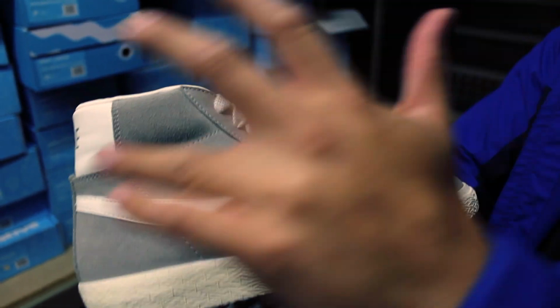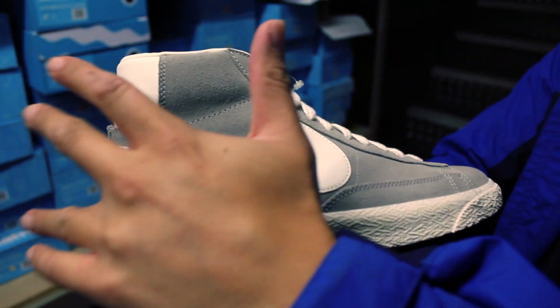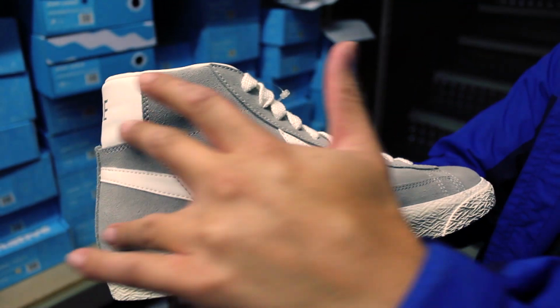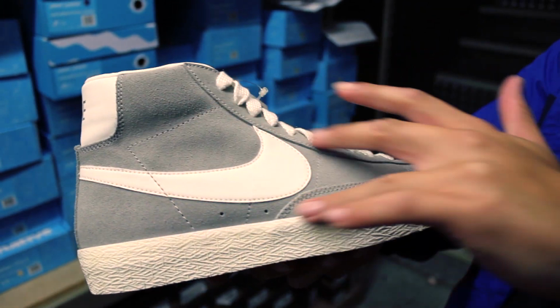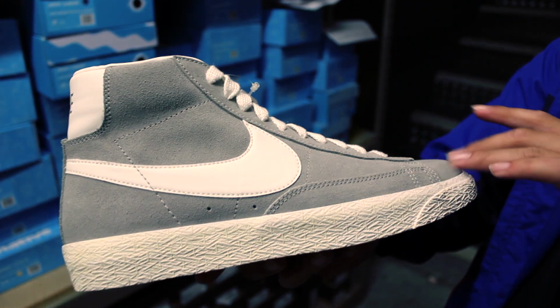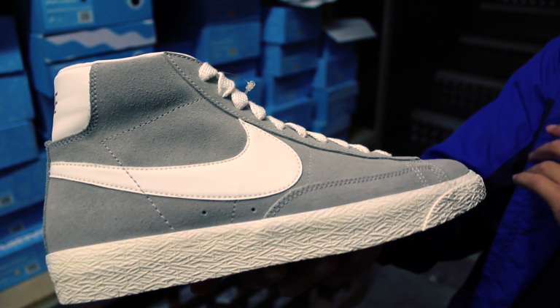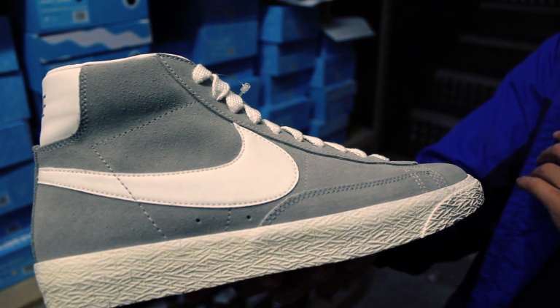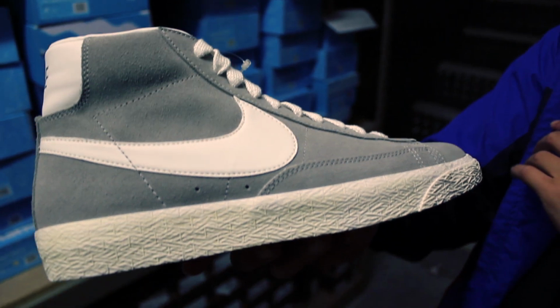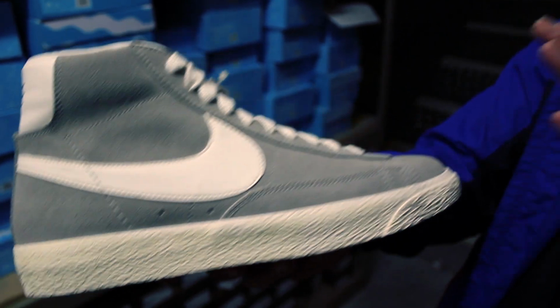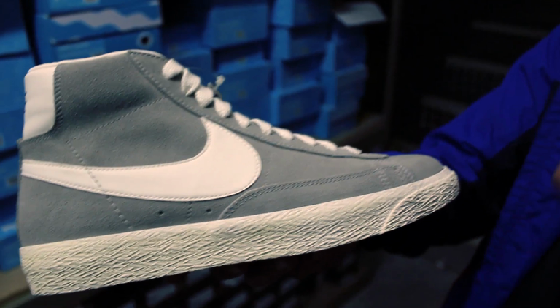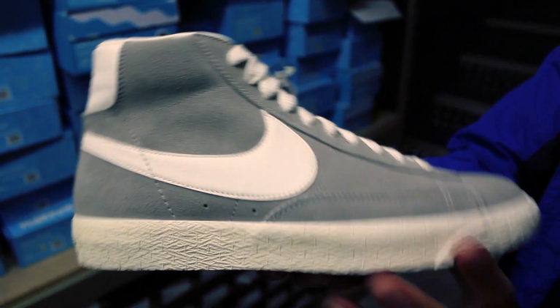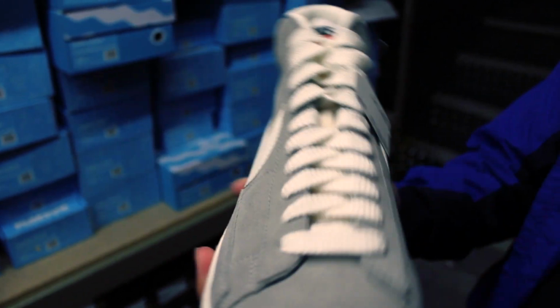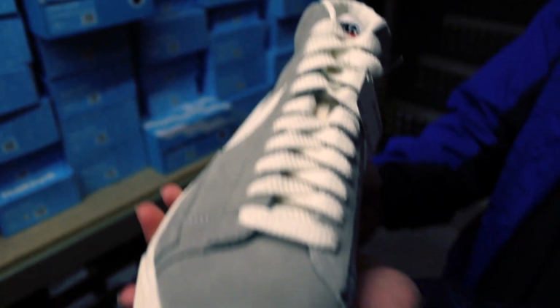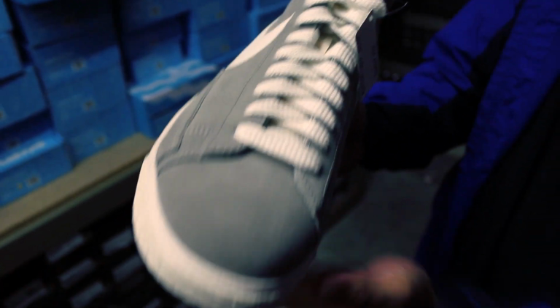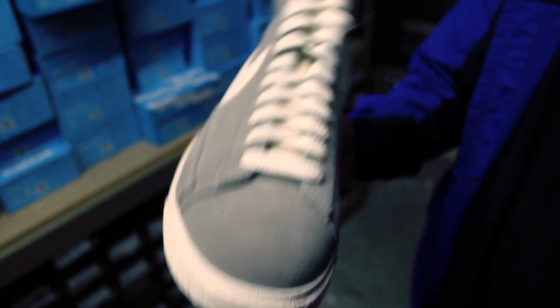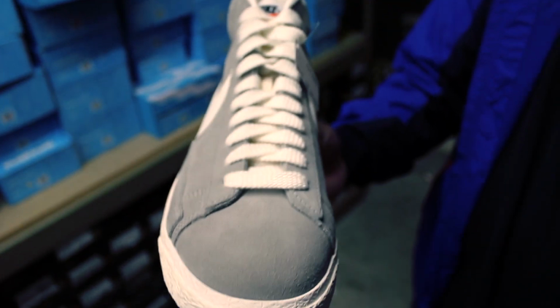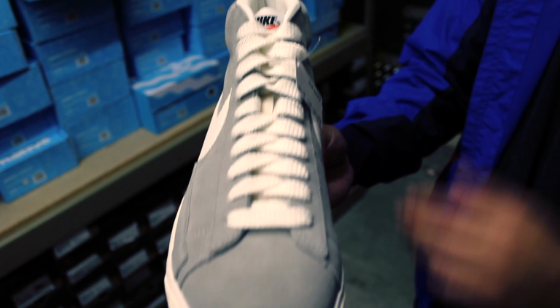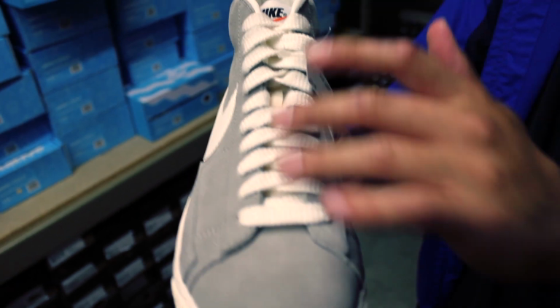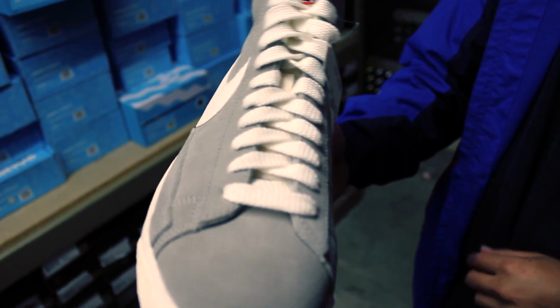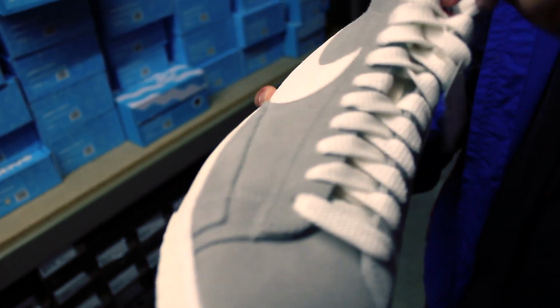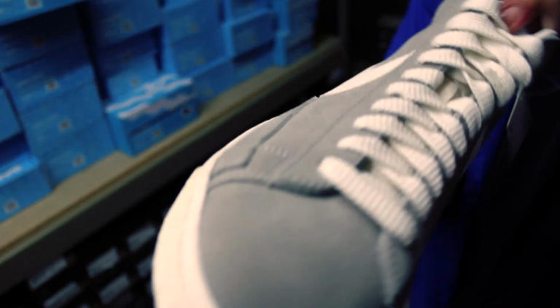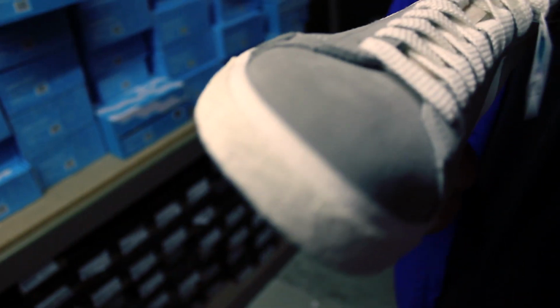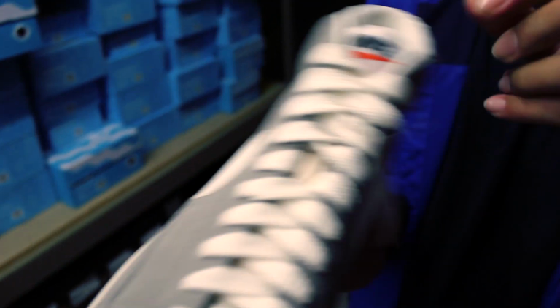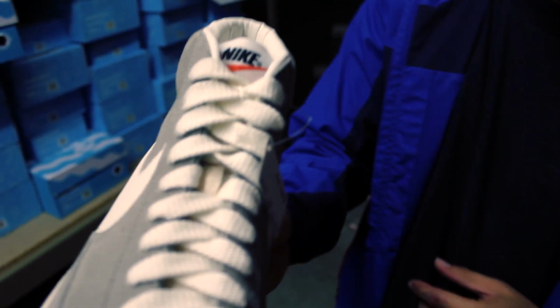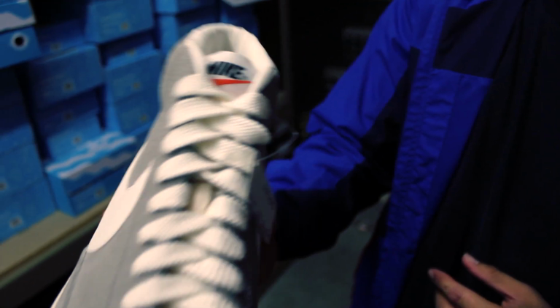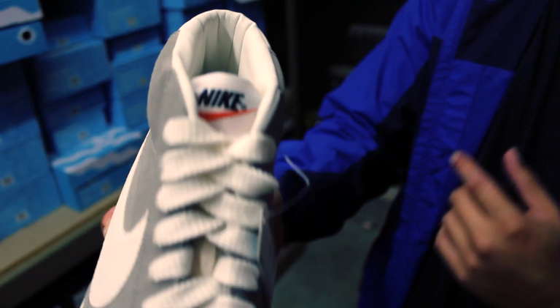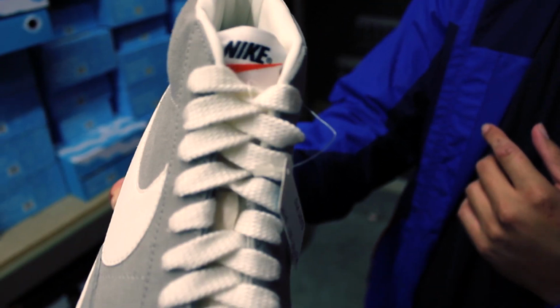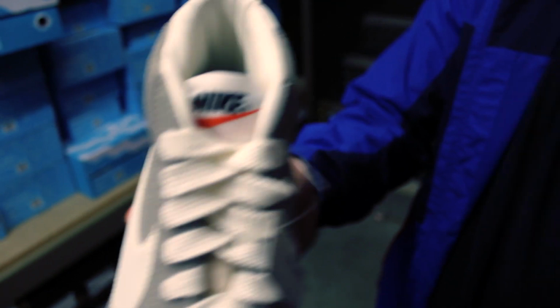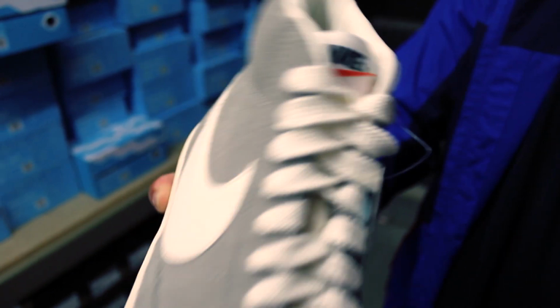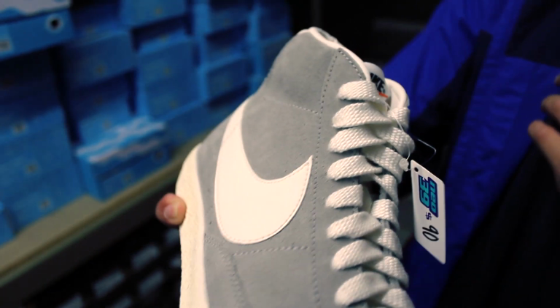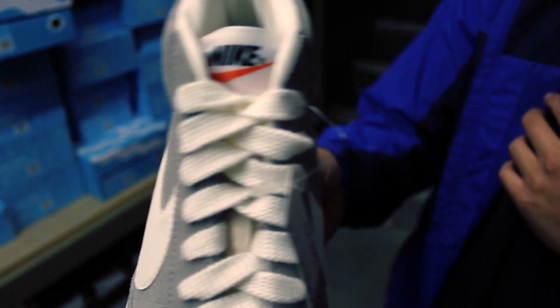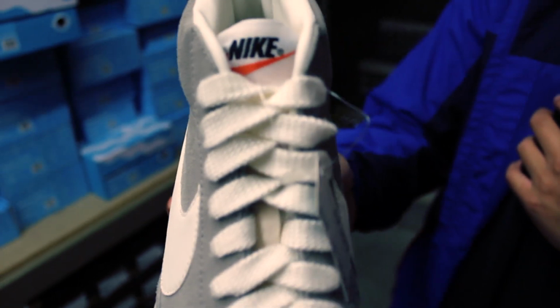As you can see, it's going to have a lush suede gray upper. Very beautiful. And again, they keep it true OG with the flat white laces. It's going to have a white nylon tongue with the Nike swoosh label right there.